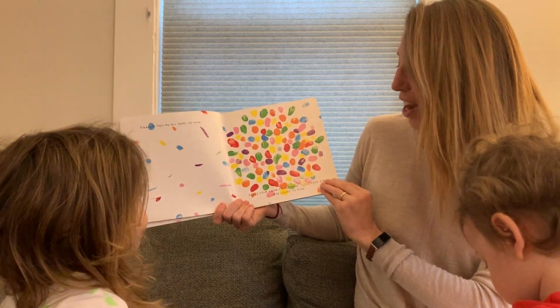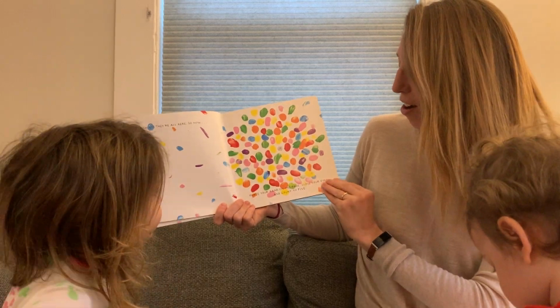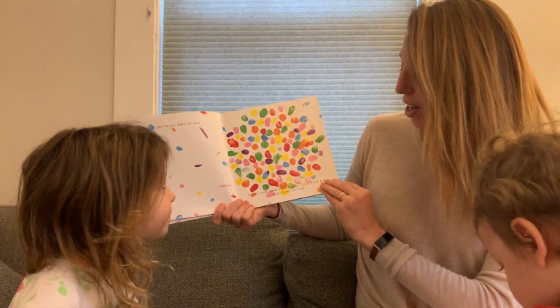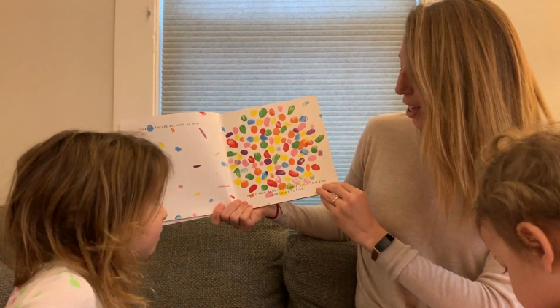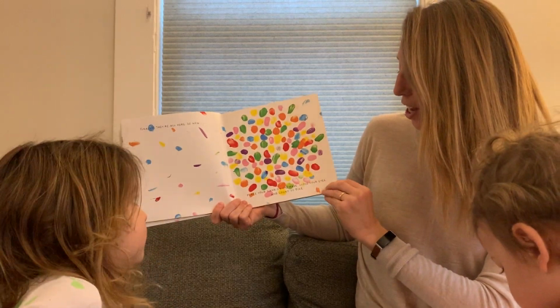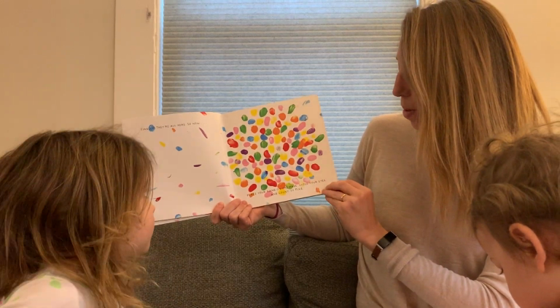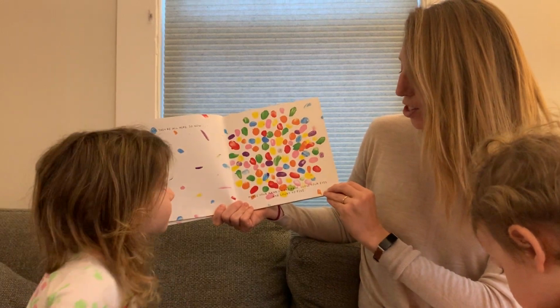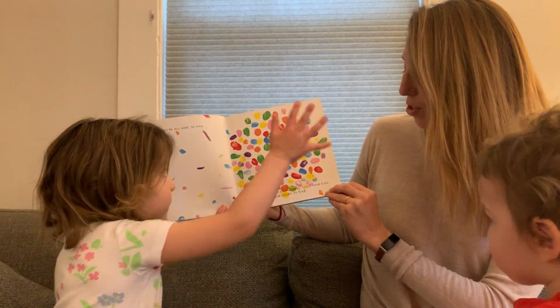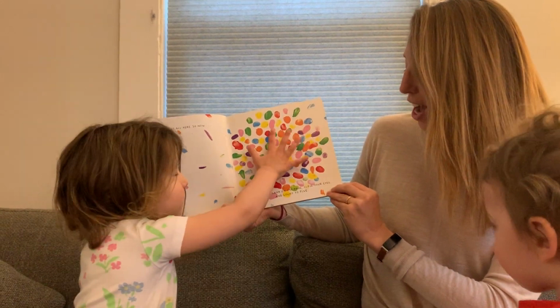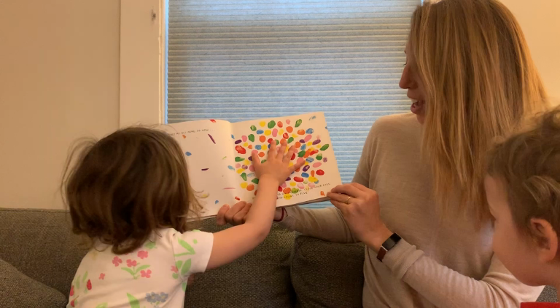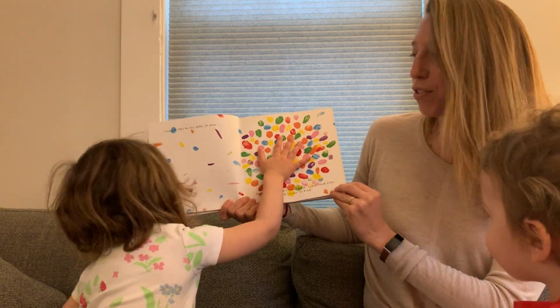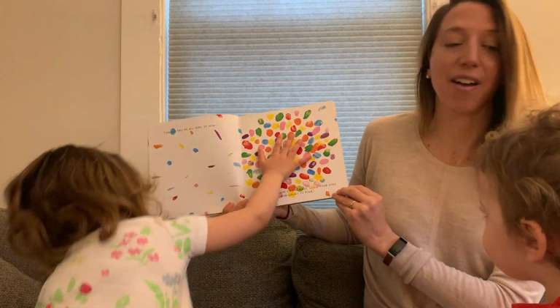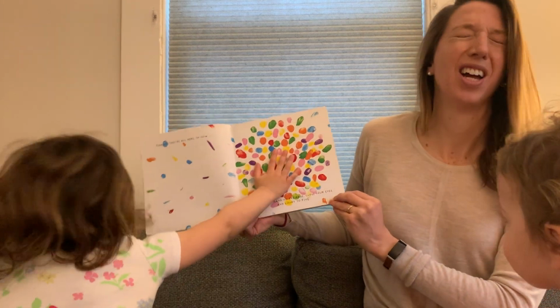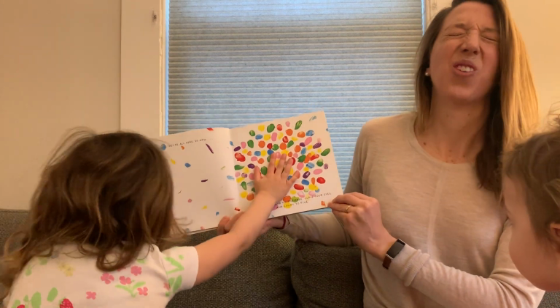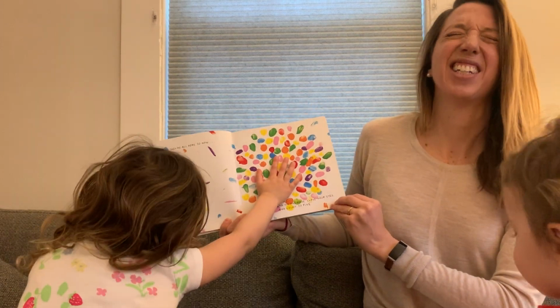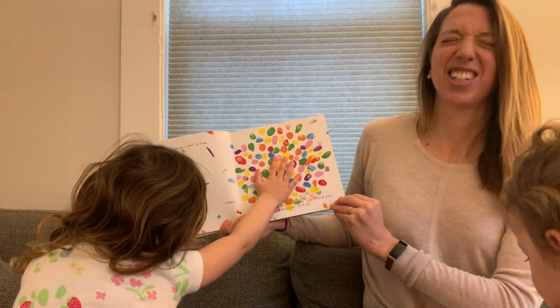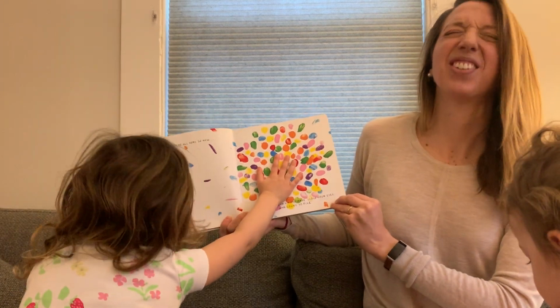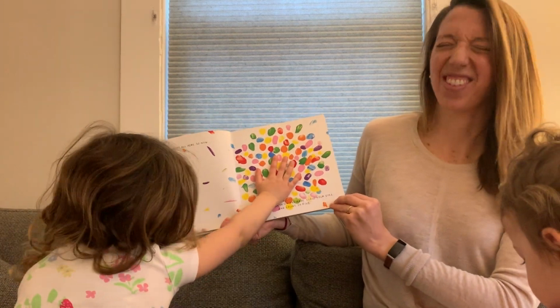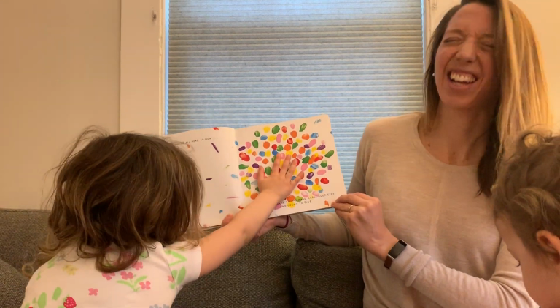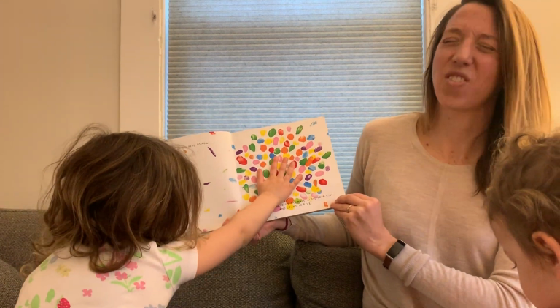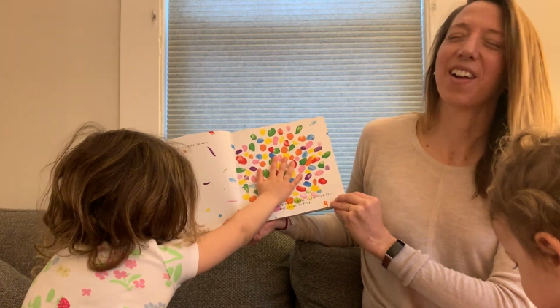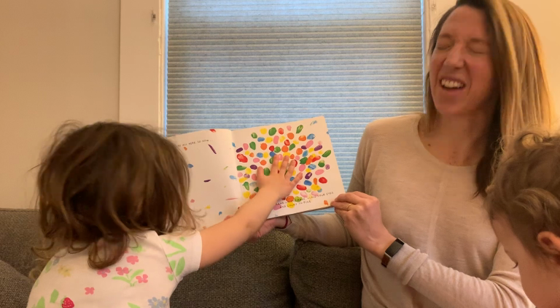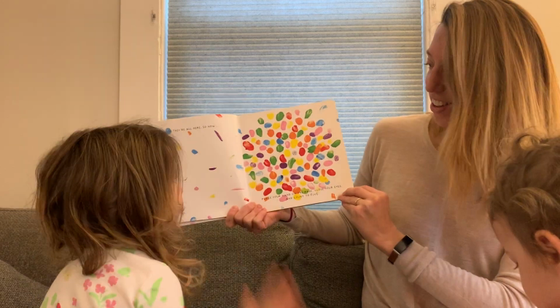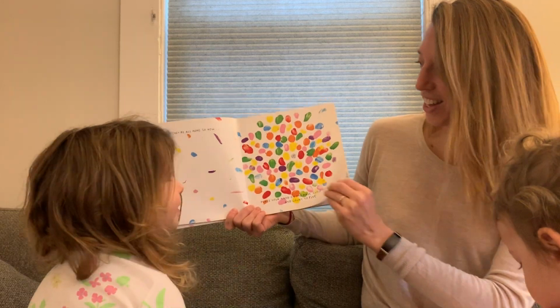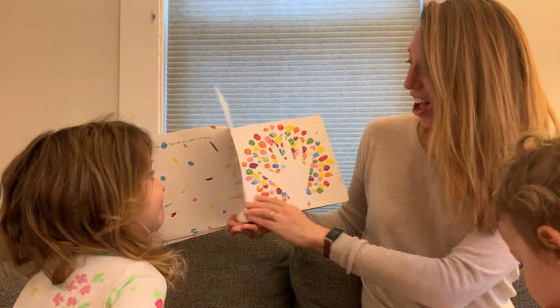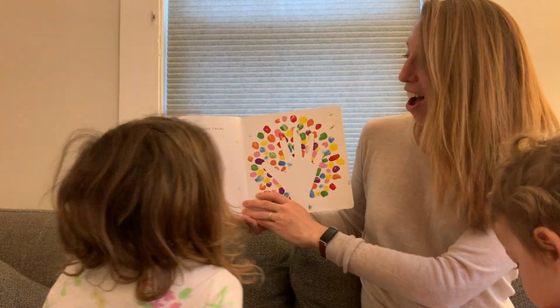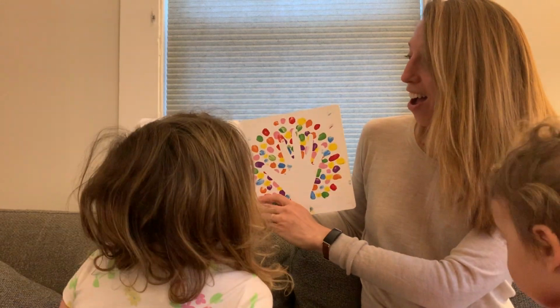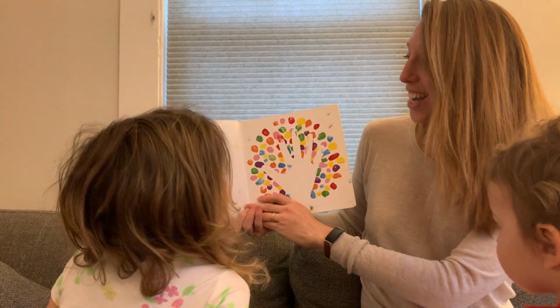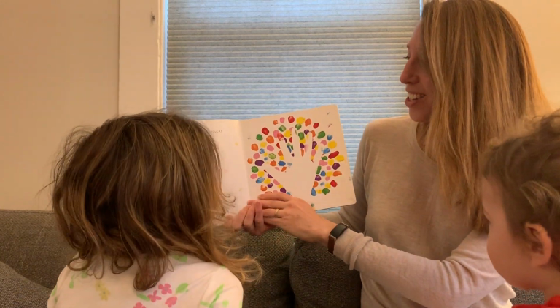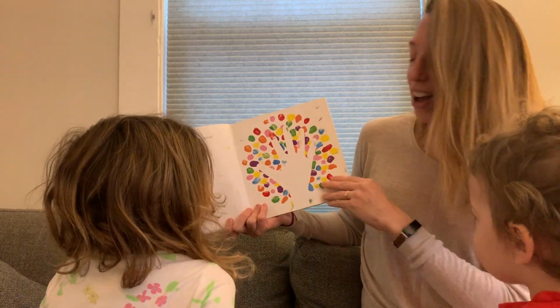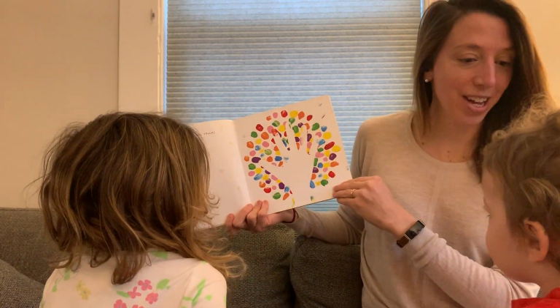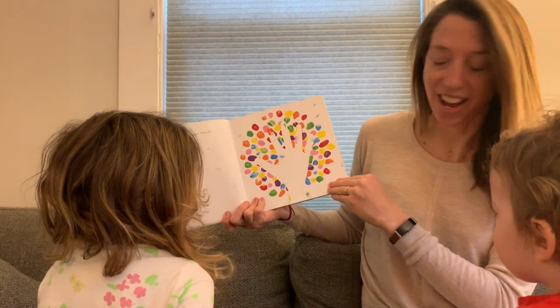So now, place your hand on the page, close your eyes, and count to five. One, two, three, four, five. Yes, you've got the magic touch.